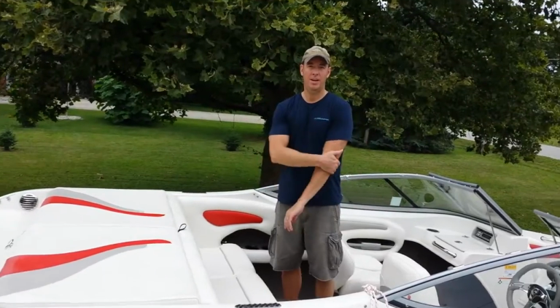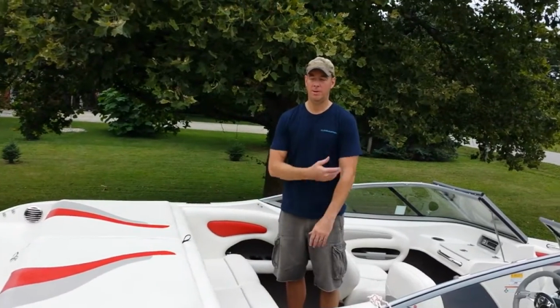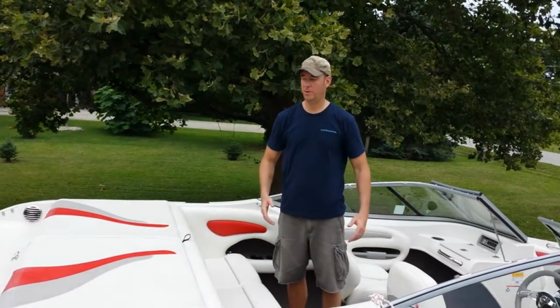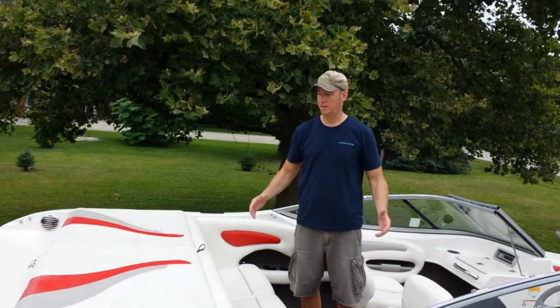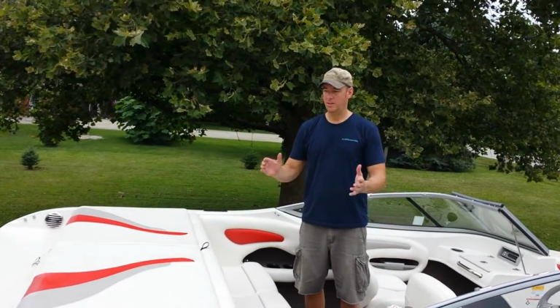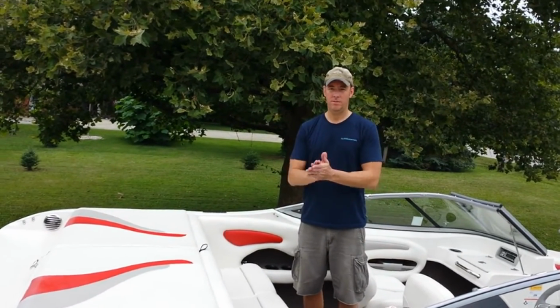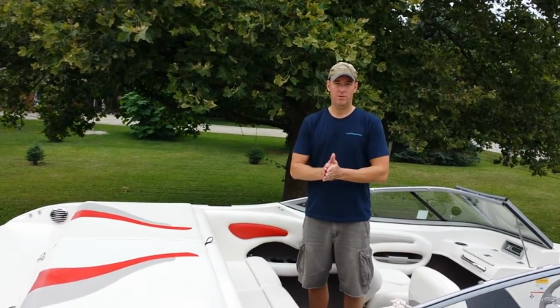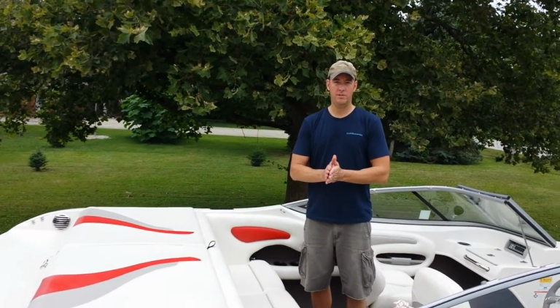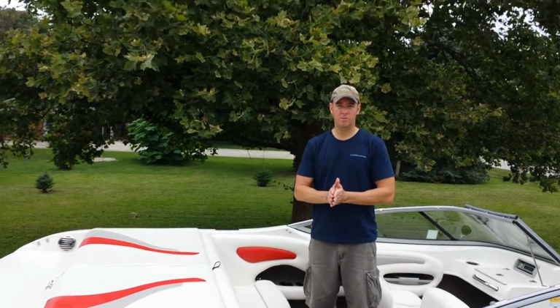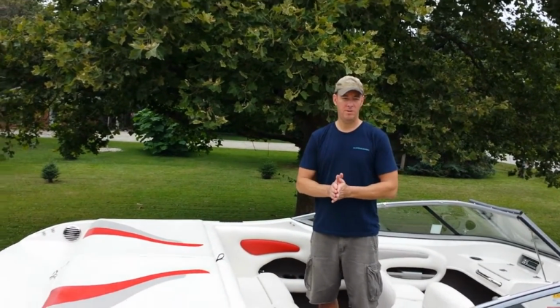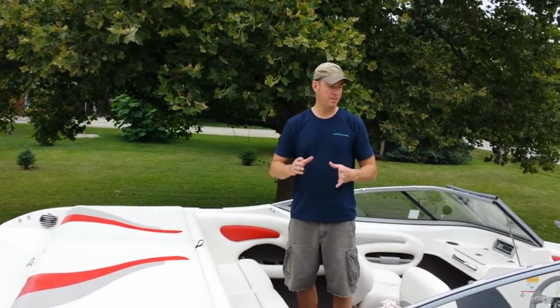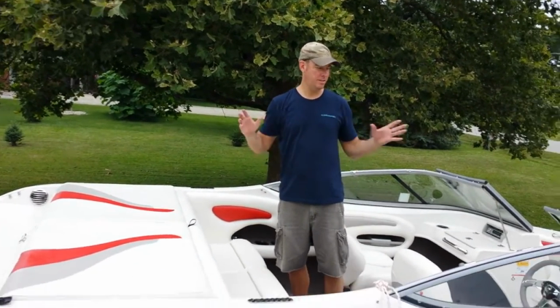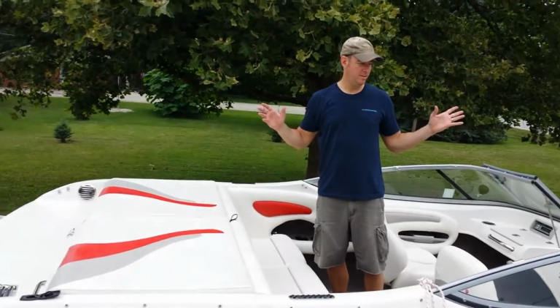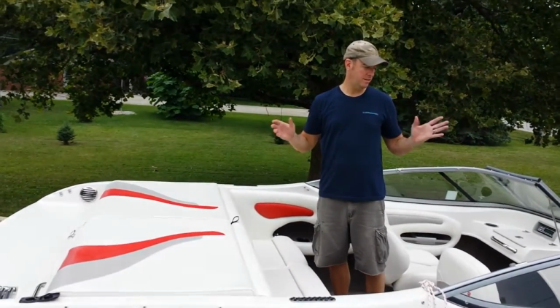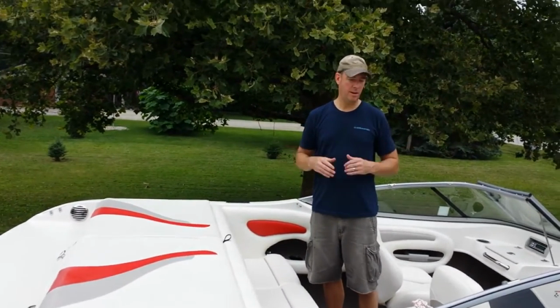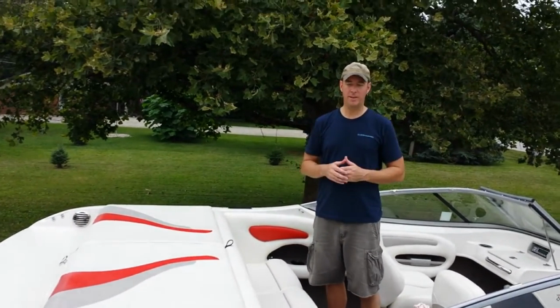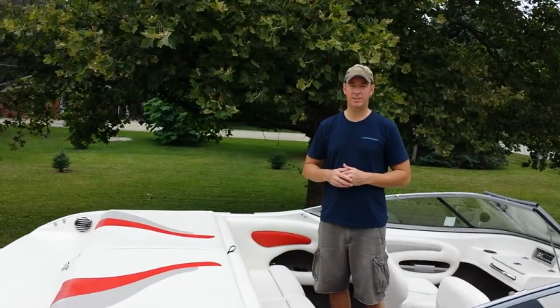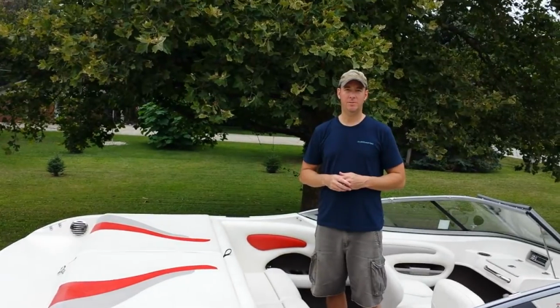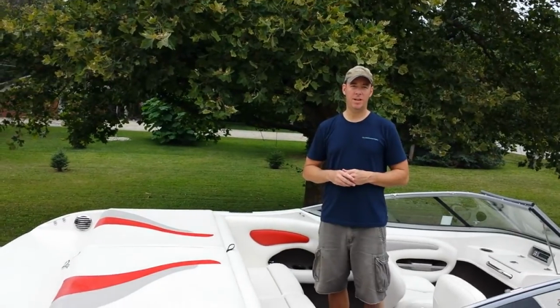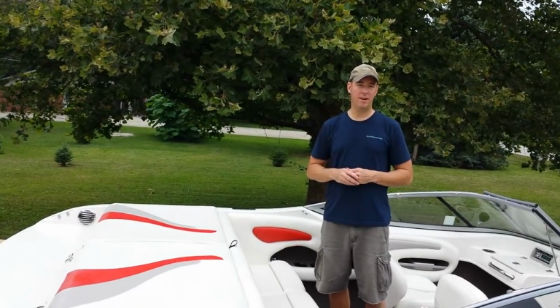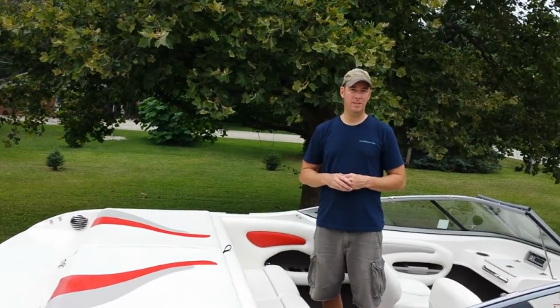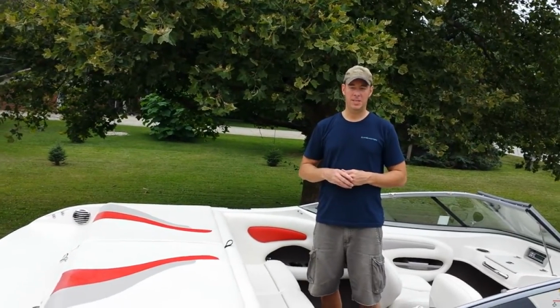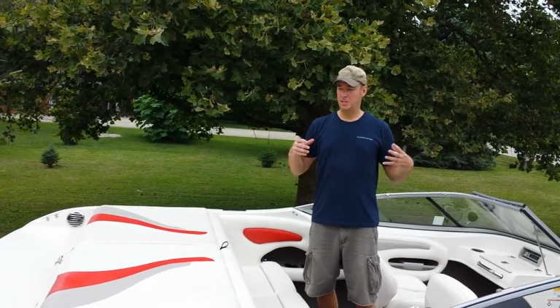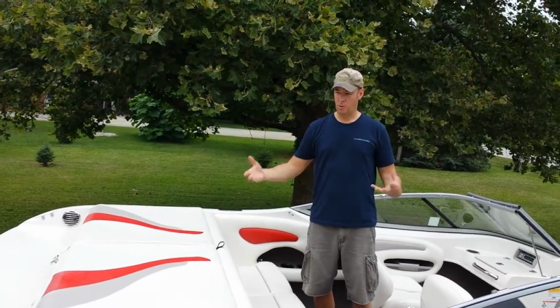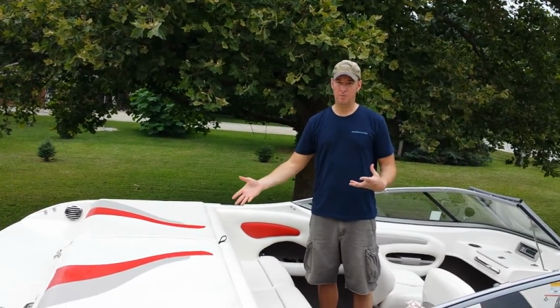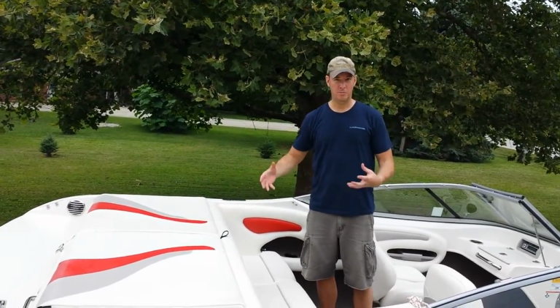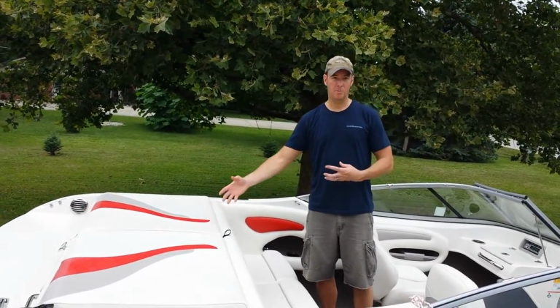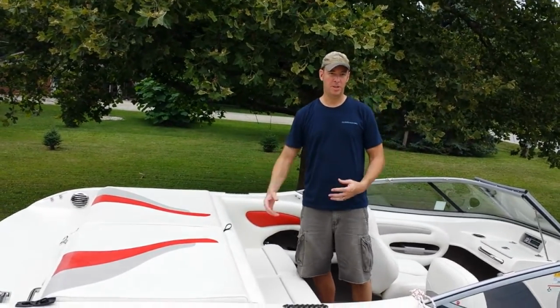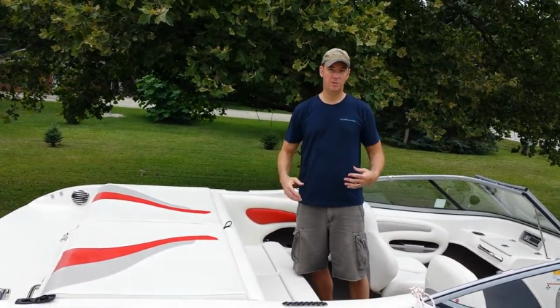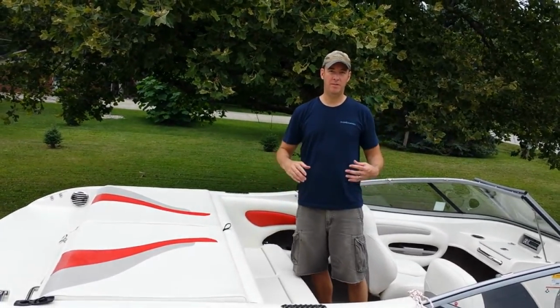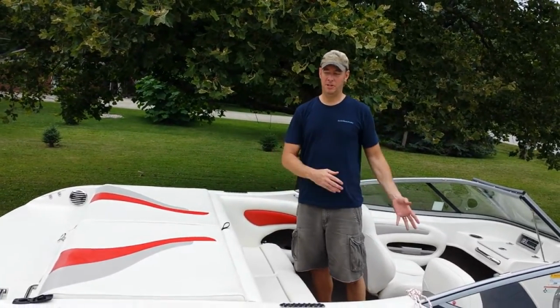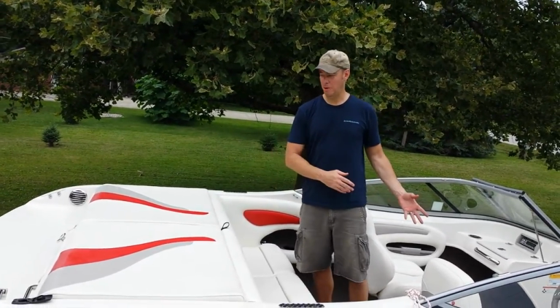I'm going to transform this Stingray FX 195 sport boat from sport mode into a fishing boat.